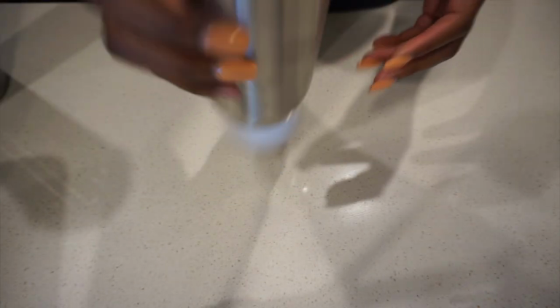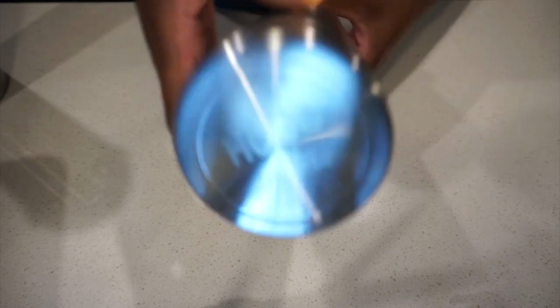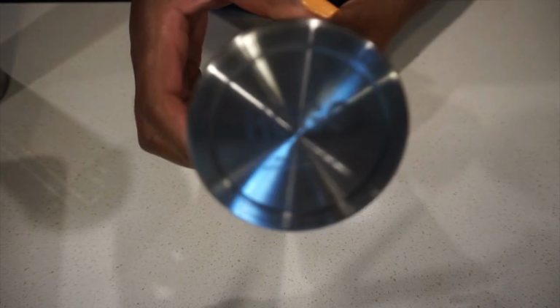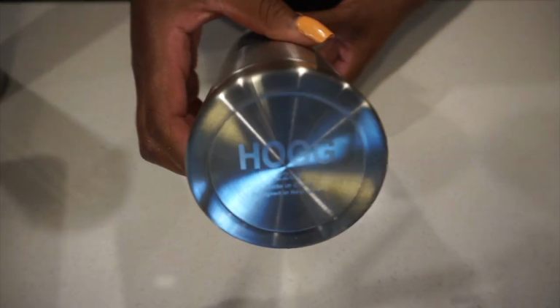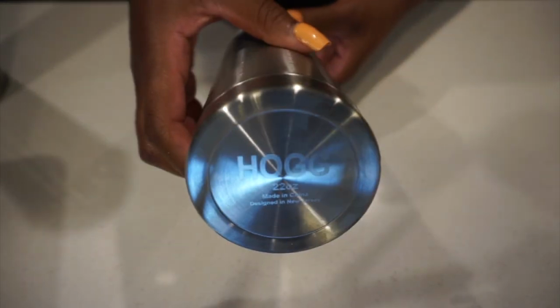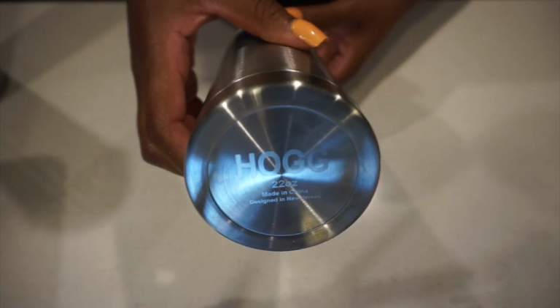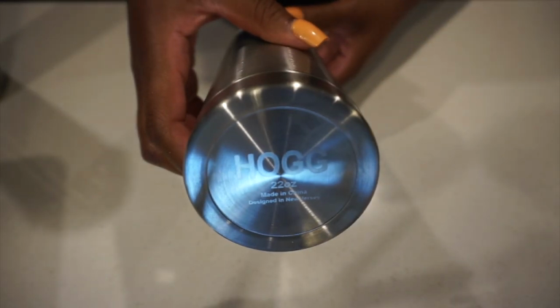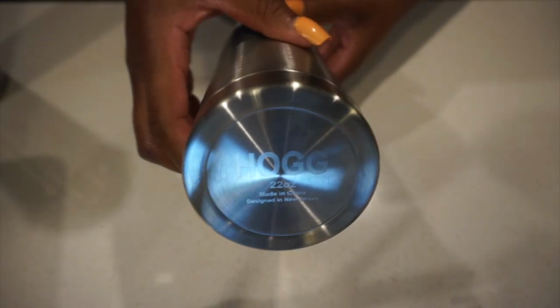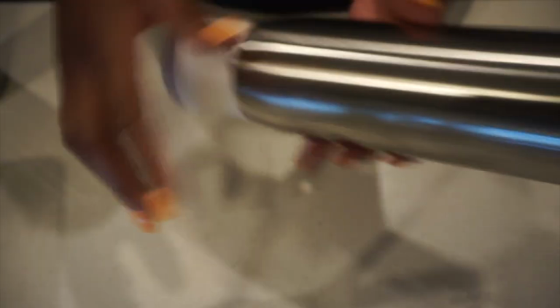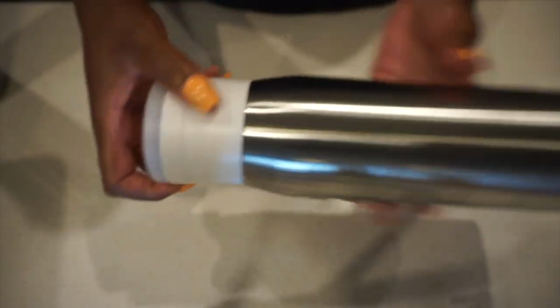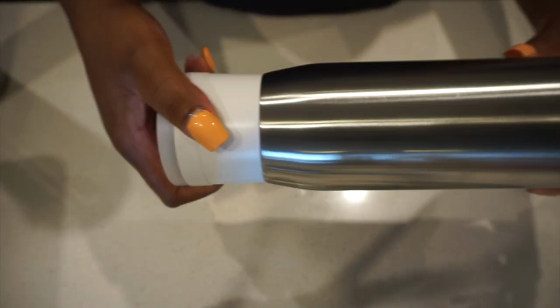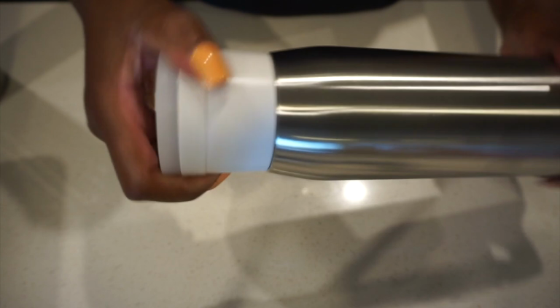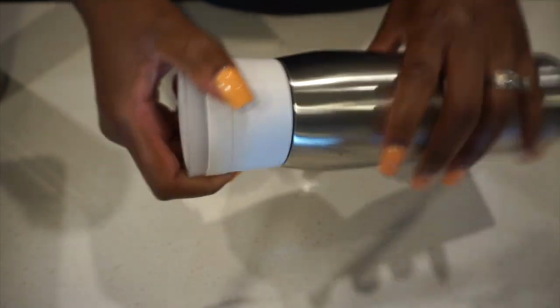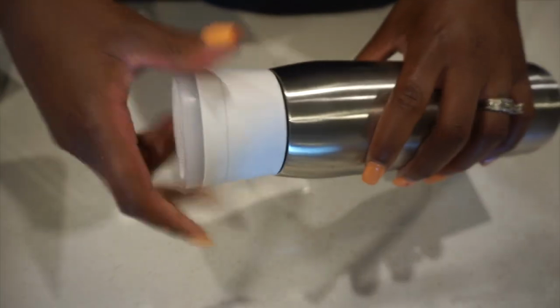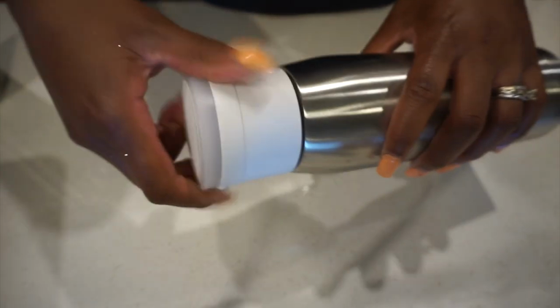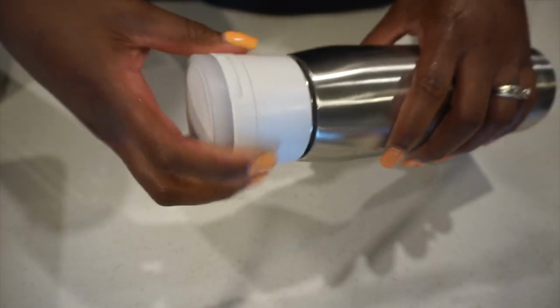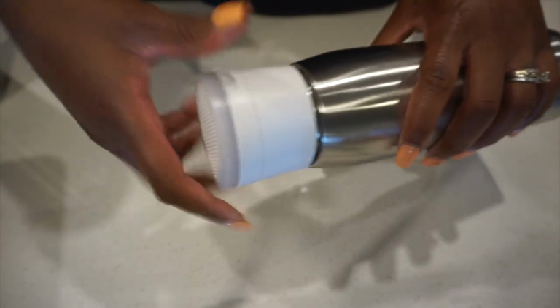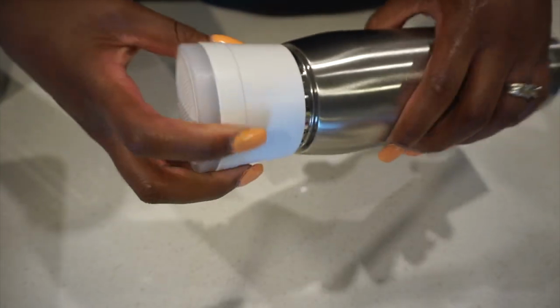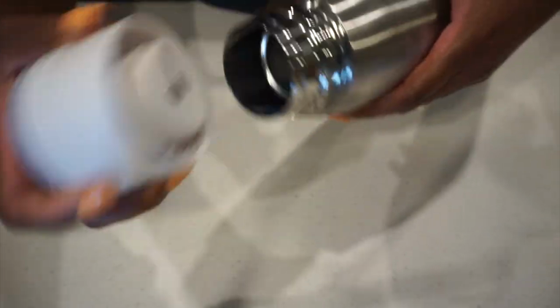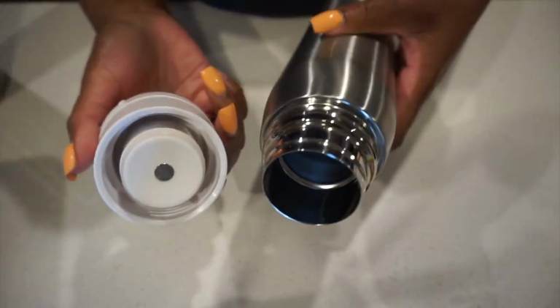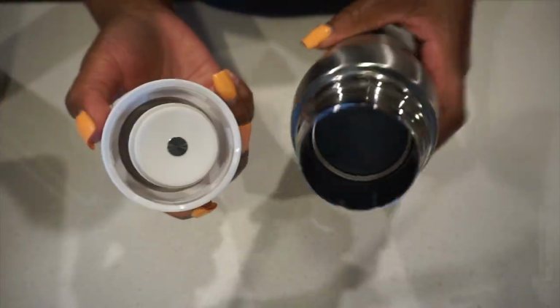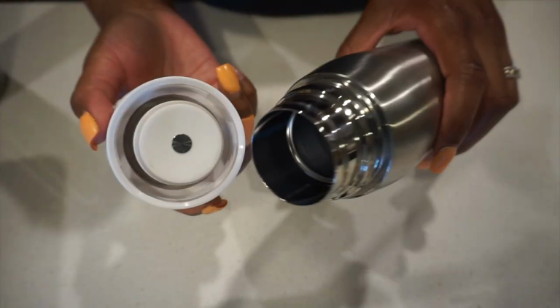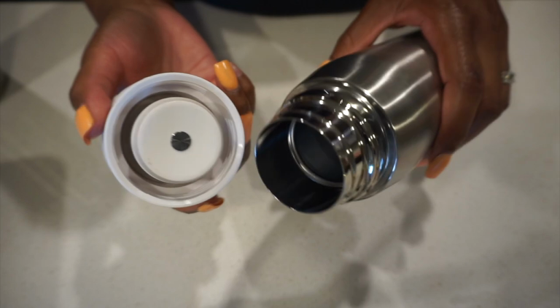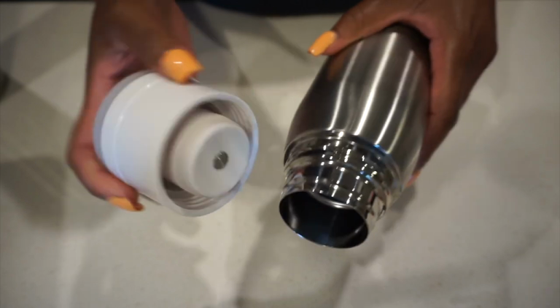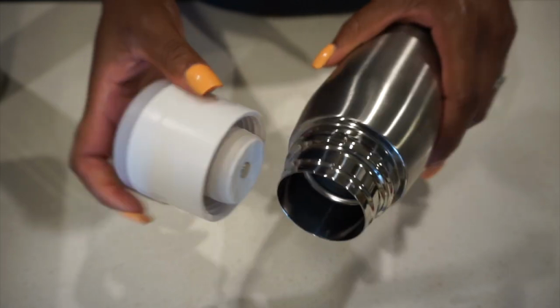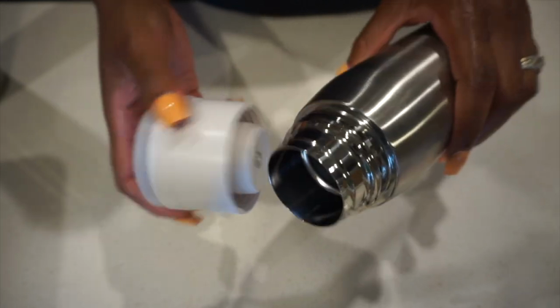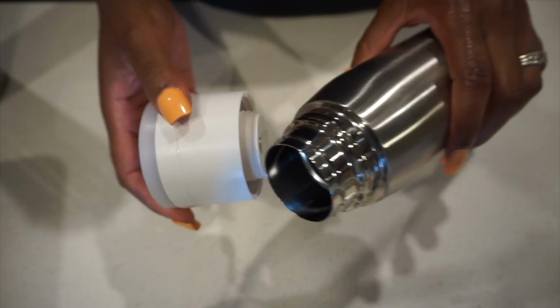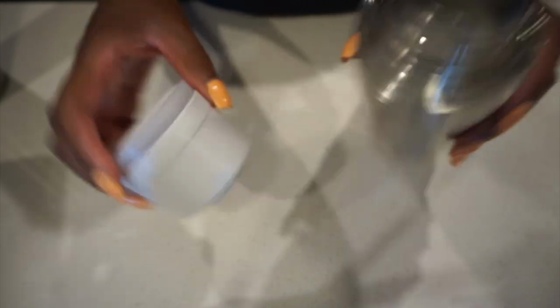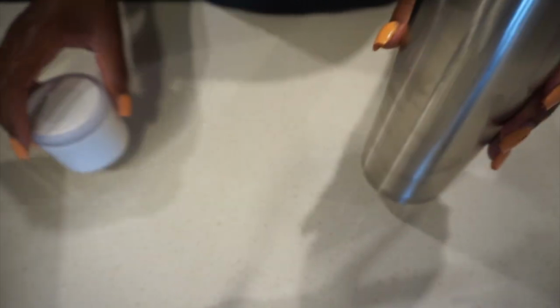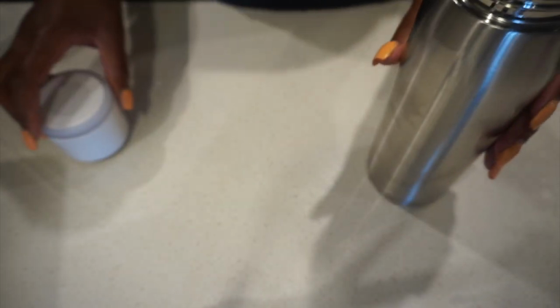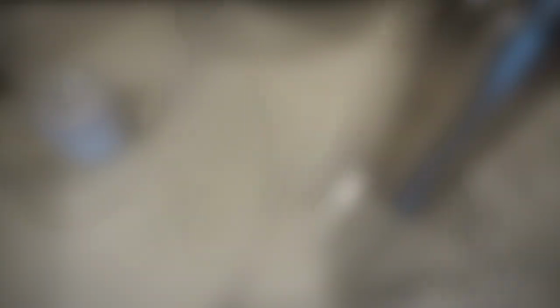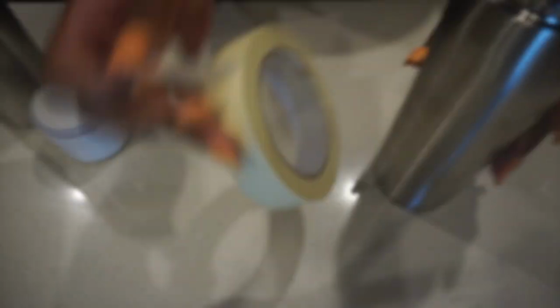We're going on vacation, so we definitely need these for the beach. You can pick these up on stainlessstooldepot.com. They are pretty expensive — I believe they were $17 a piece — so they were not cheap, but definitely an investment.